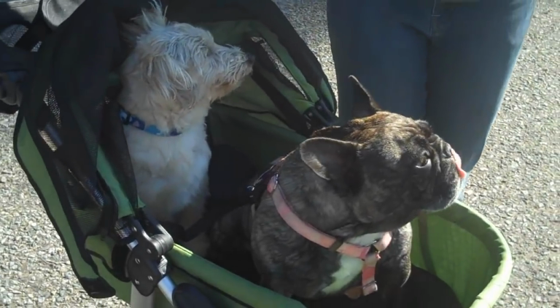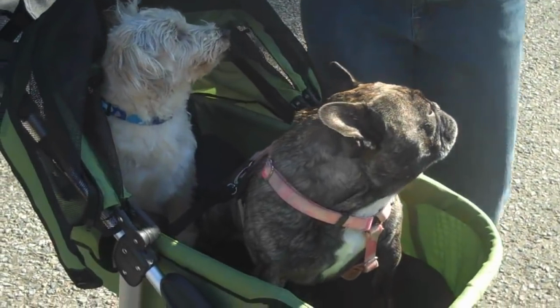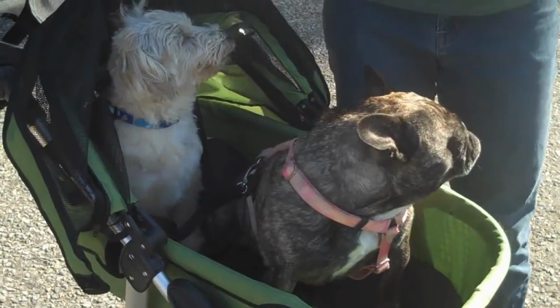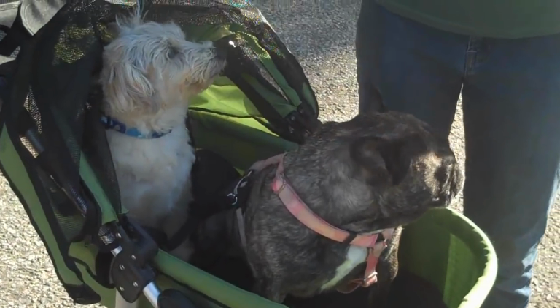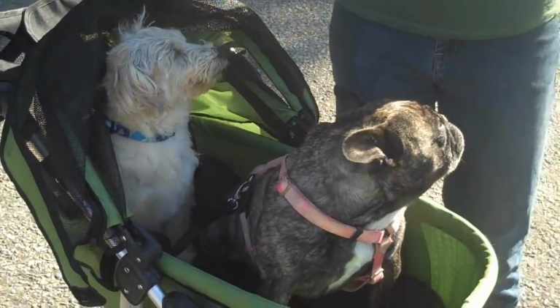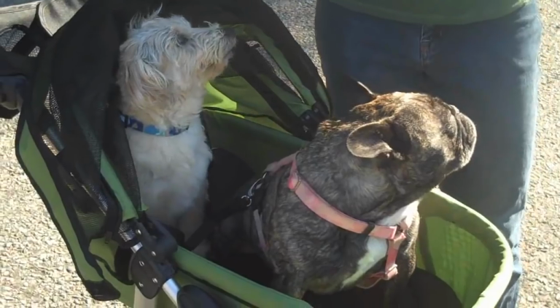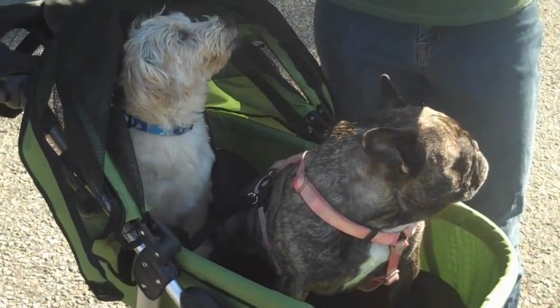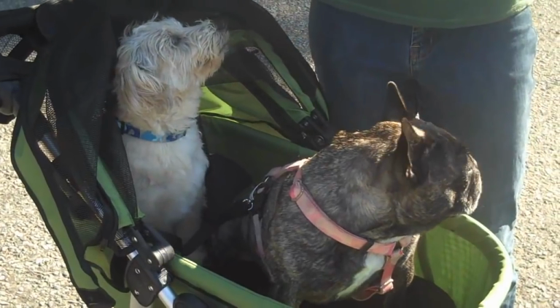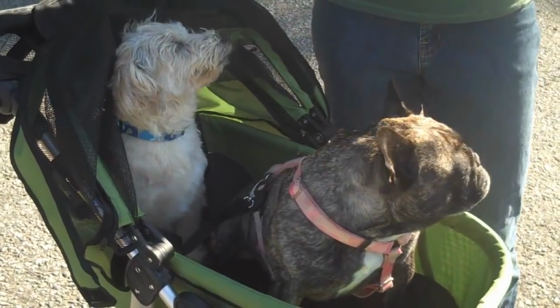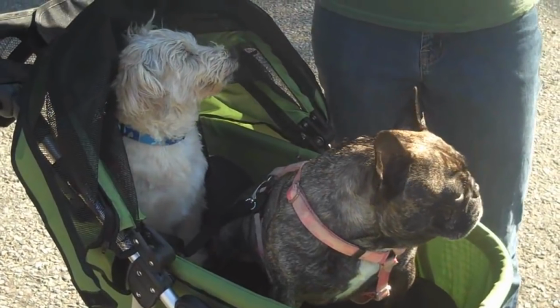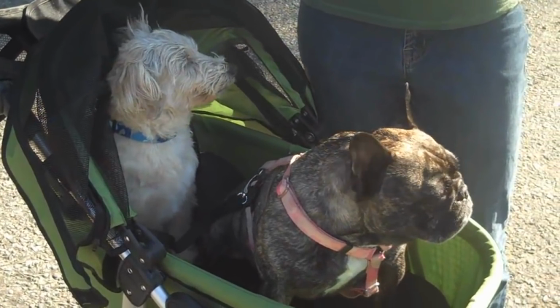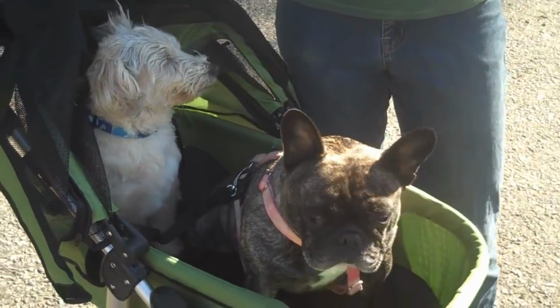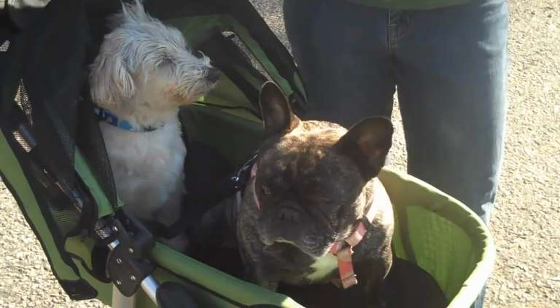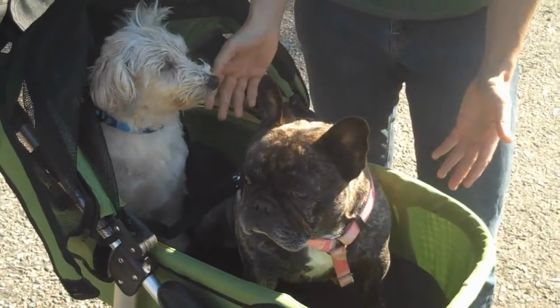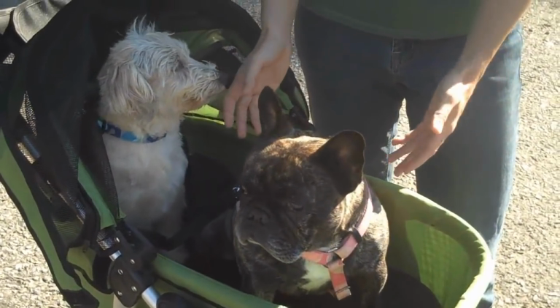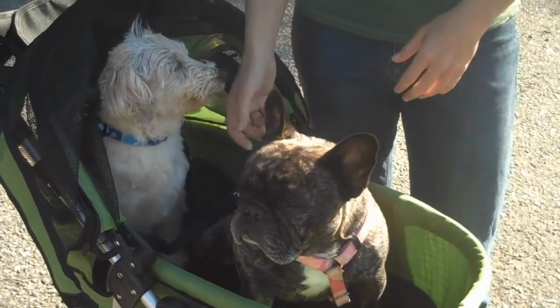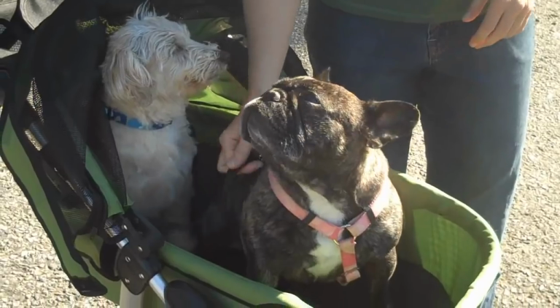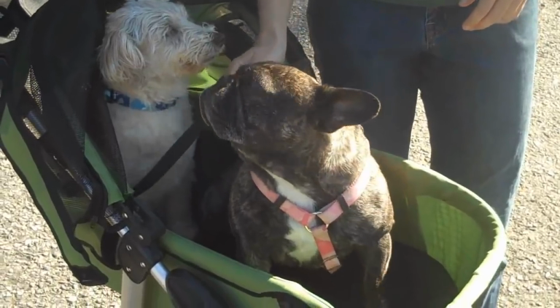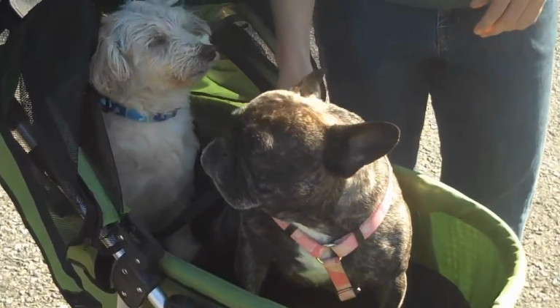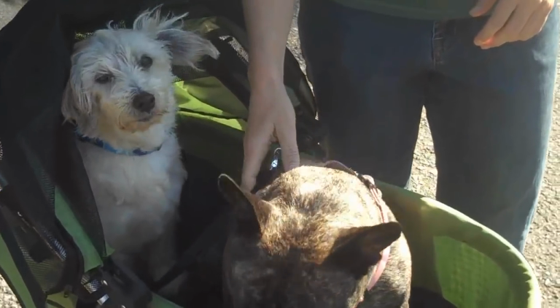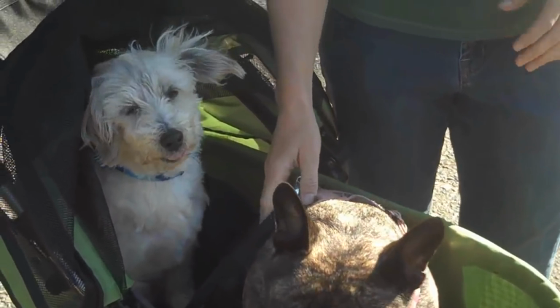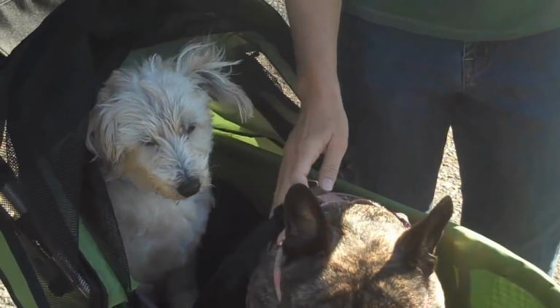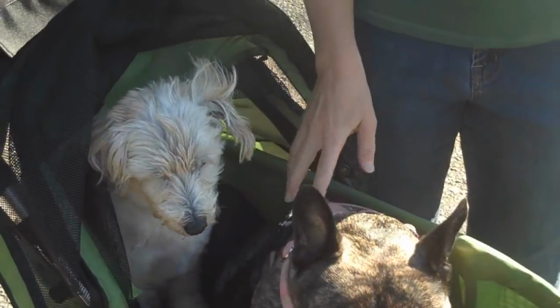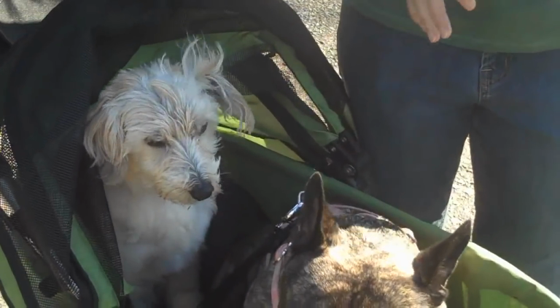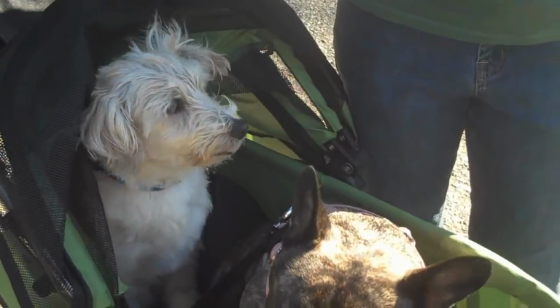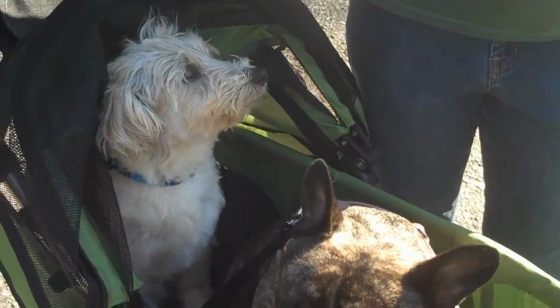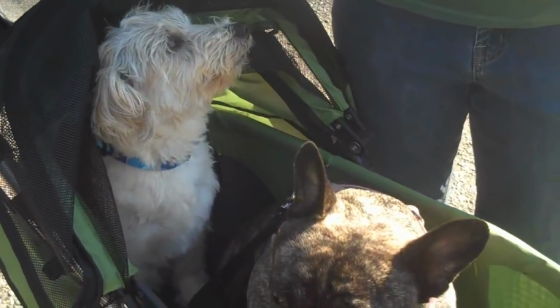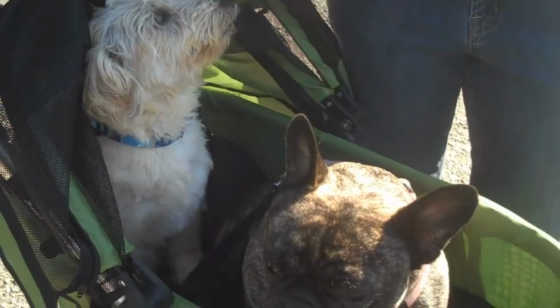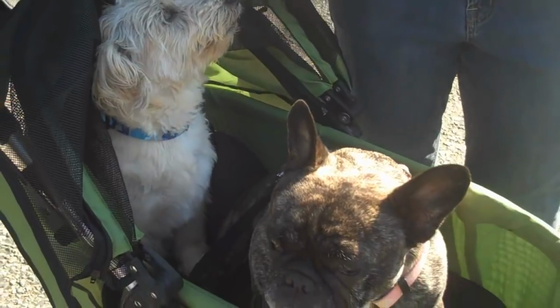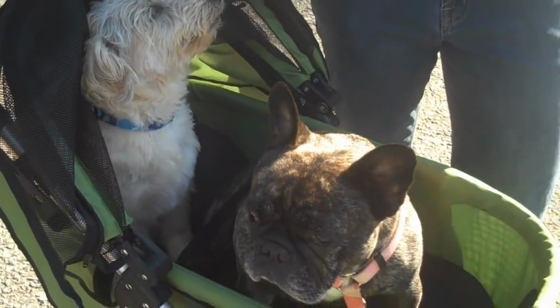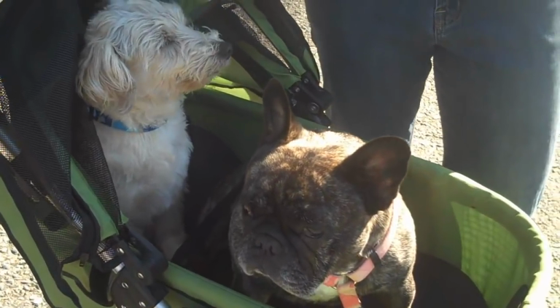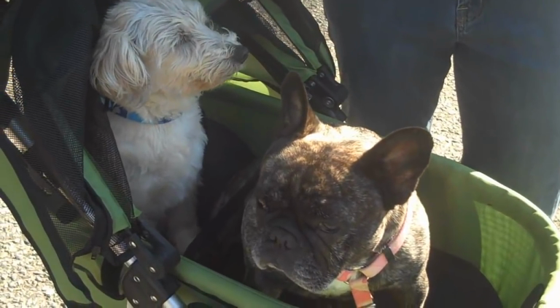Number 10 on the list of reasons why customers love their Dogger is the ability to use it for two dogs. Not only does it have enough room for two dogs, but it also has two safety leashes which makes it nice and secure — dogs don't get out, everybody's happy, everybody gets to go for their ride.